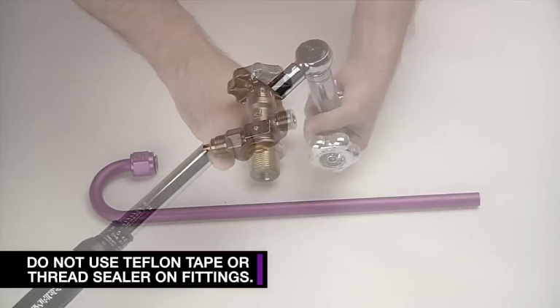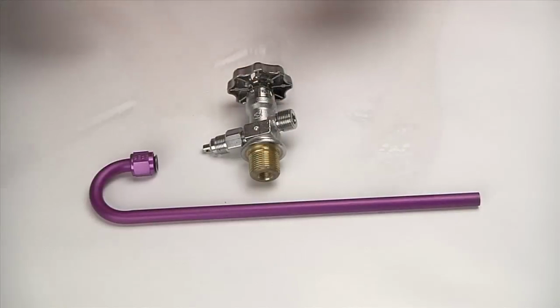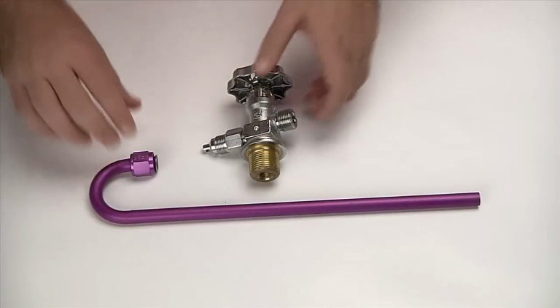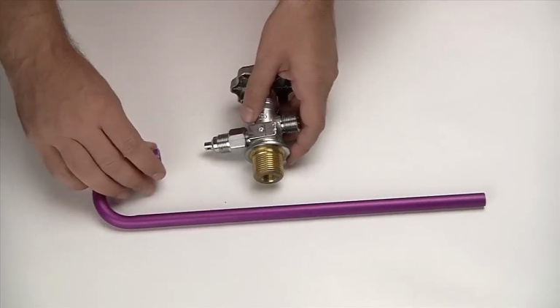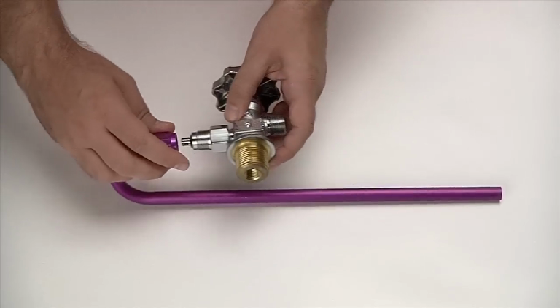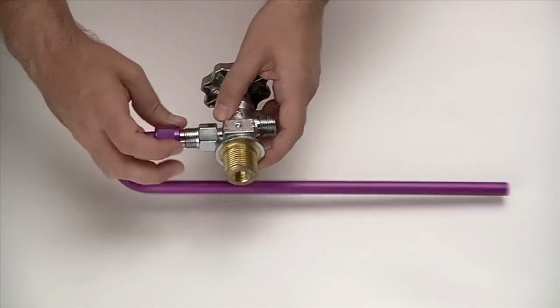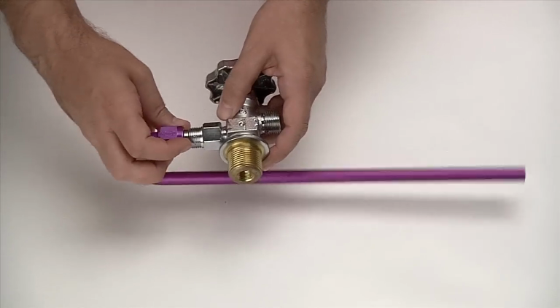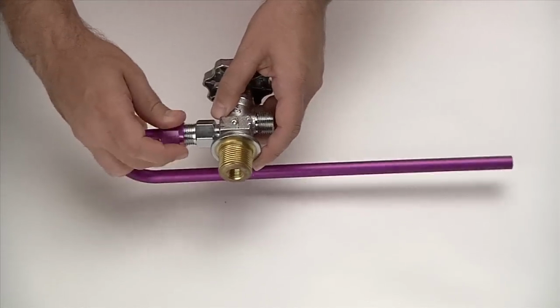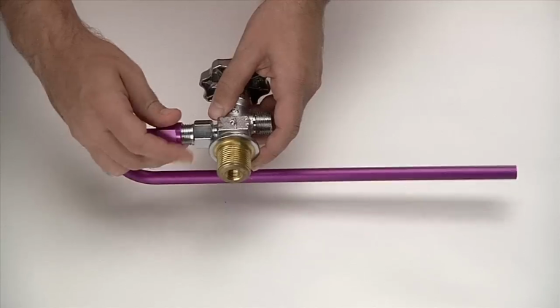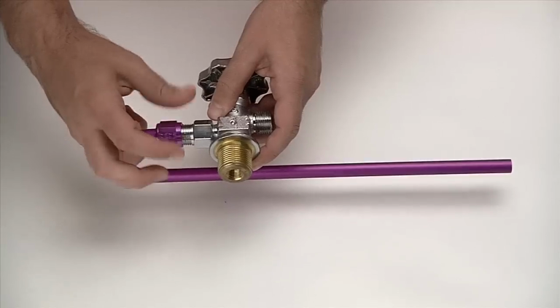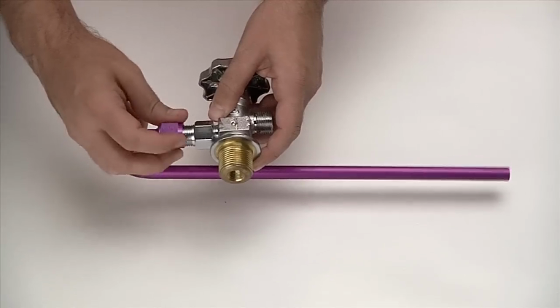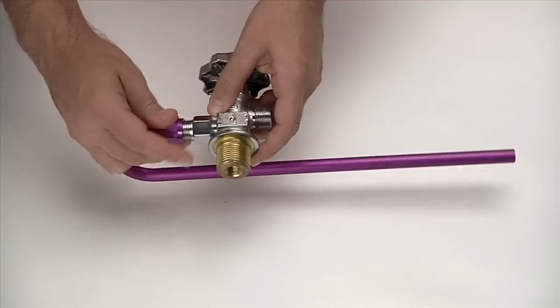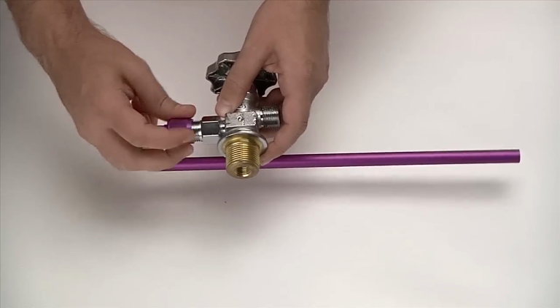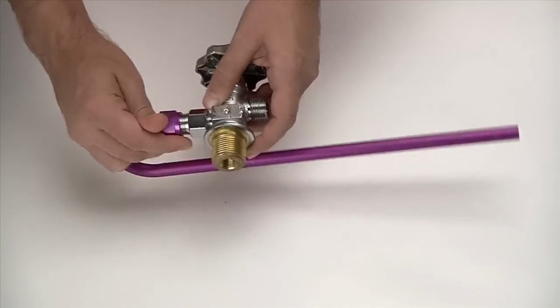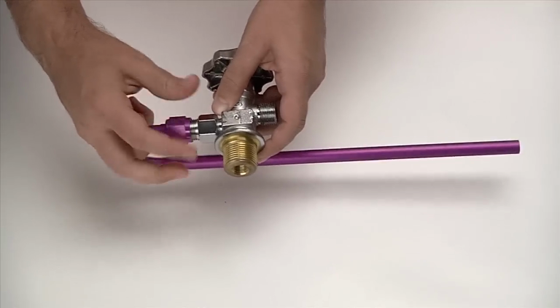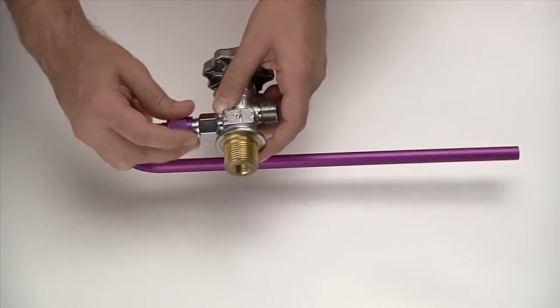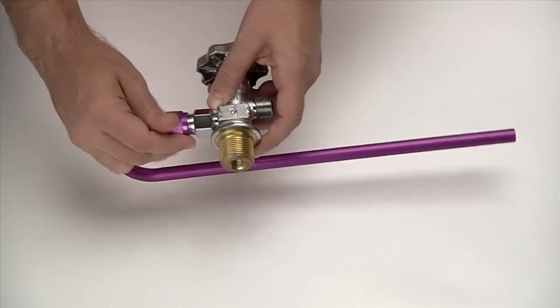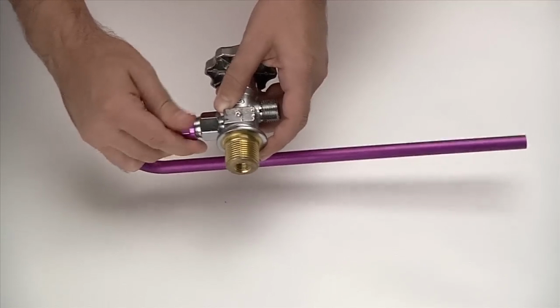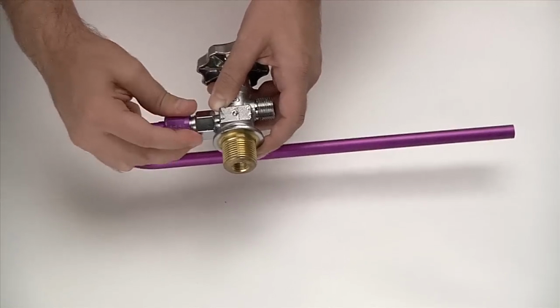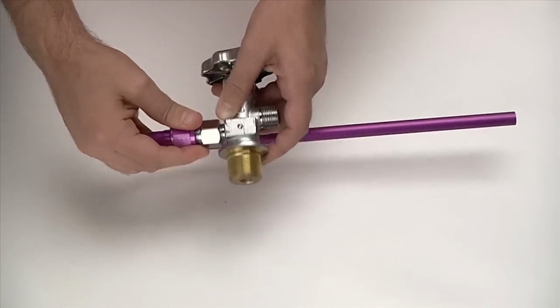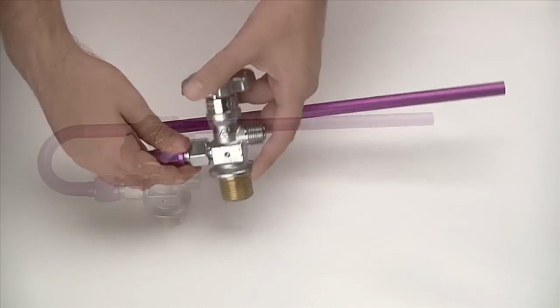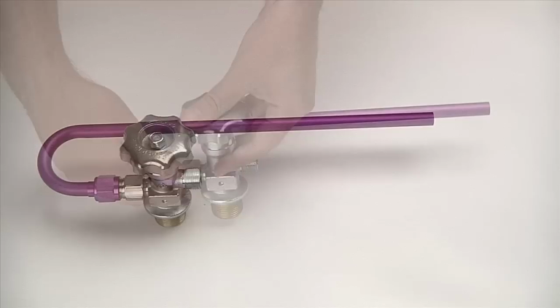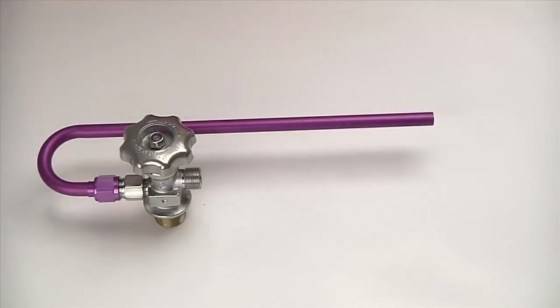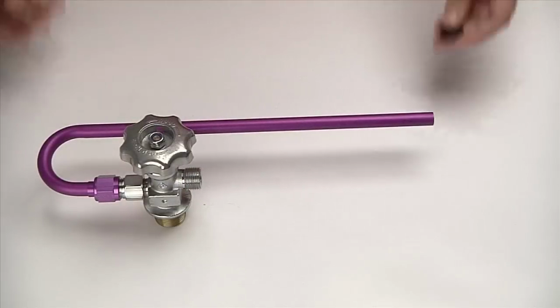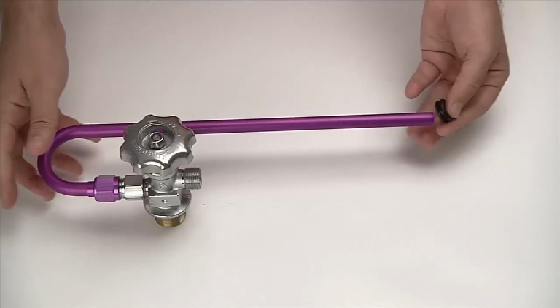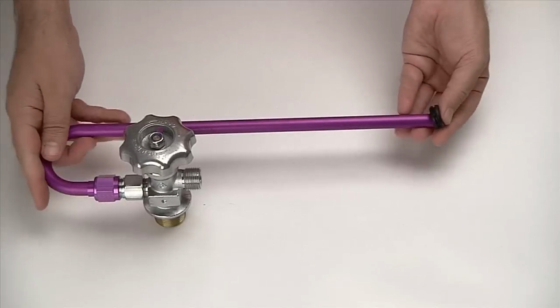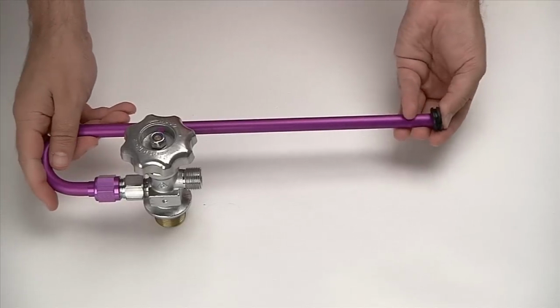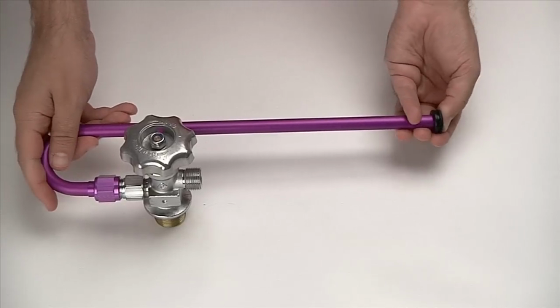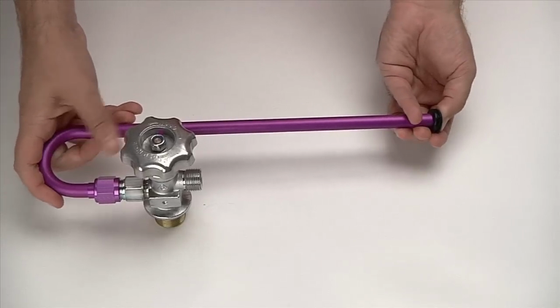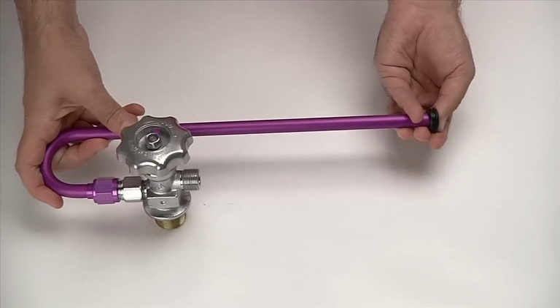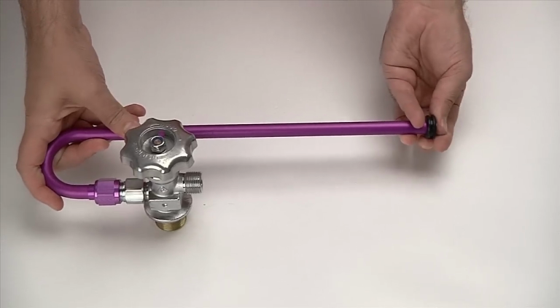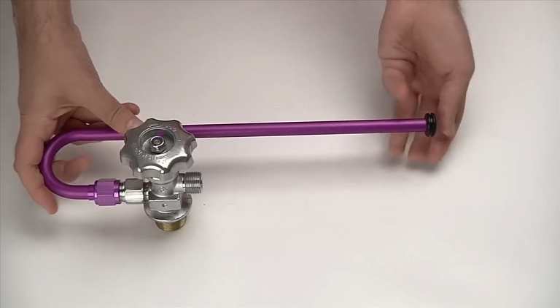The J-Tube, which allows gases to be routed to the exterior of the vehicle, should be connected to the Safety Blow-Off Fitting. The next step is to drill a hole through the floor pan of the vehicle and use the included grommet to ensure that the J-Tube is securely sealed to the floor pan.